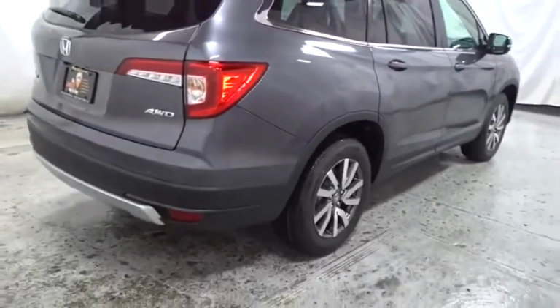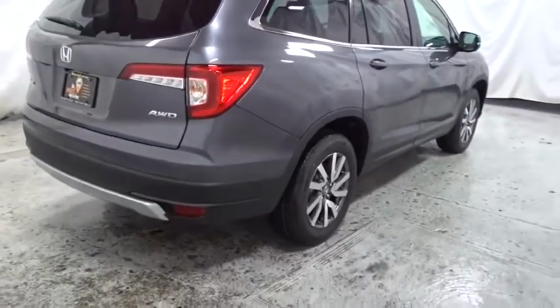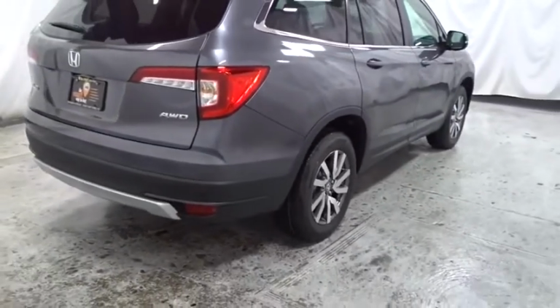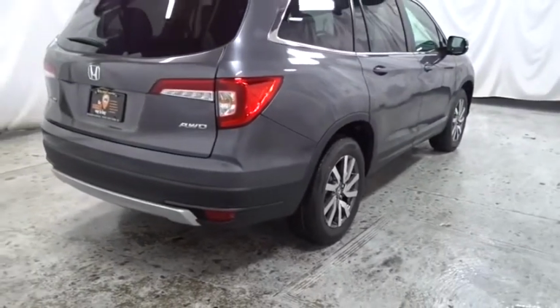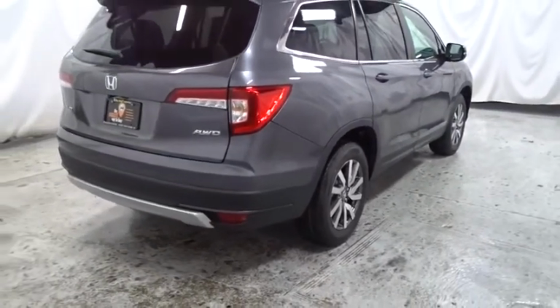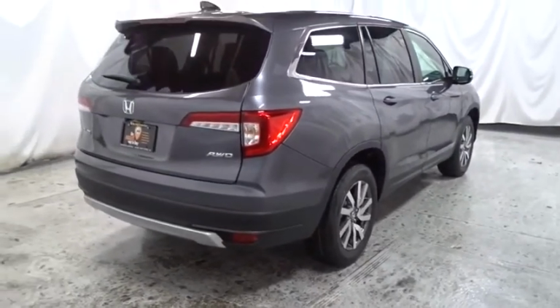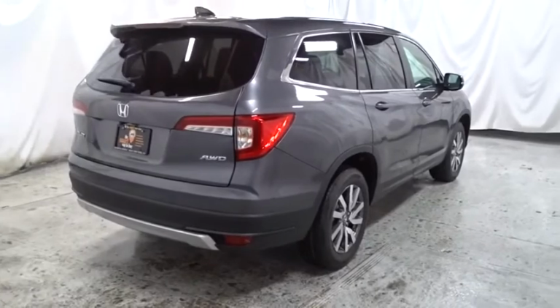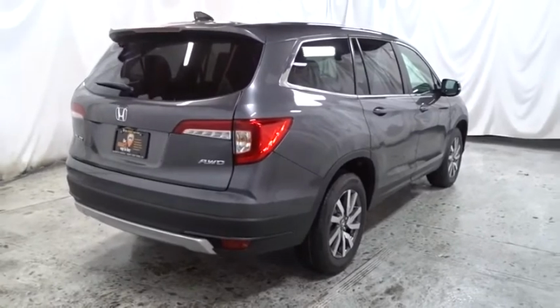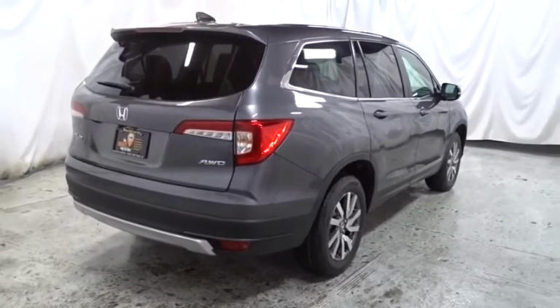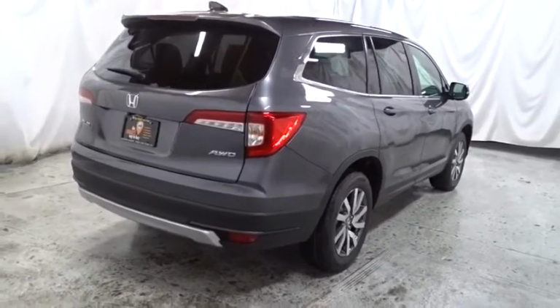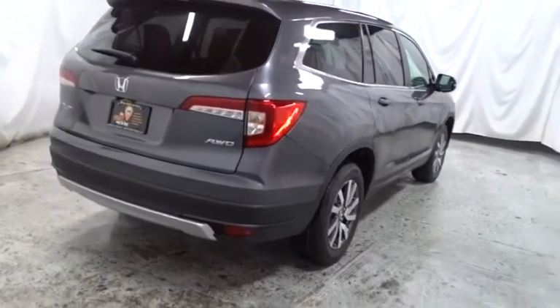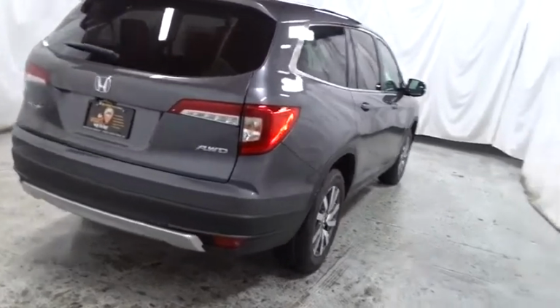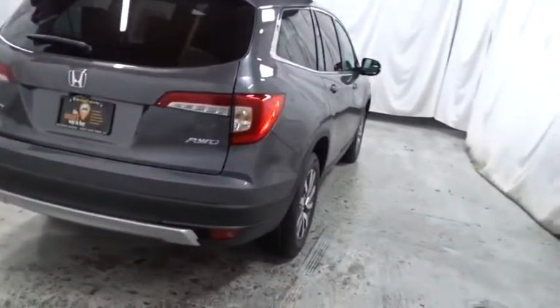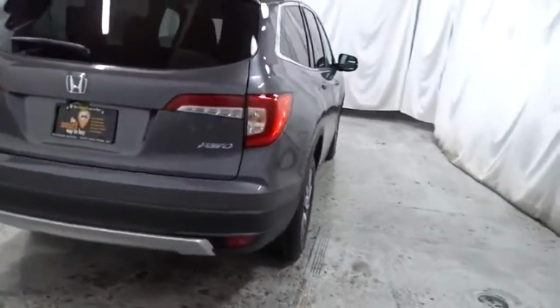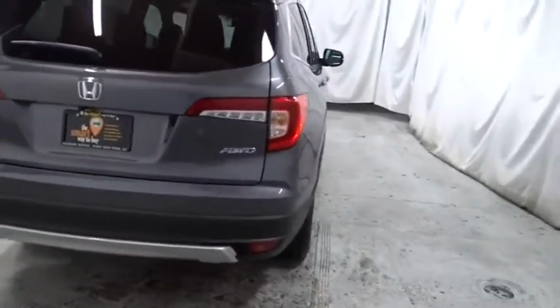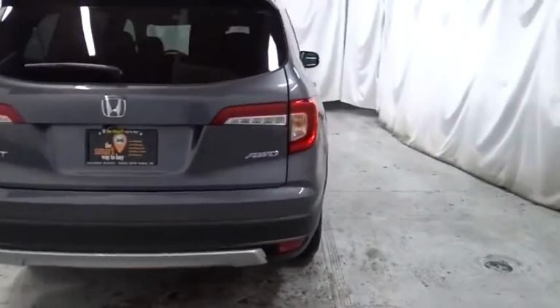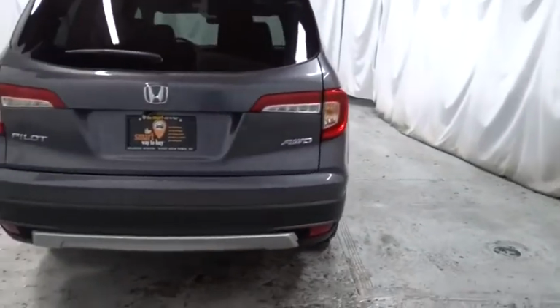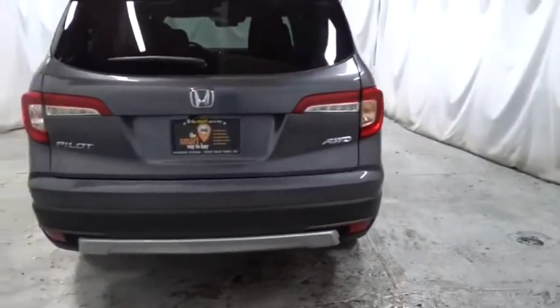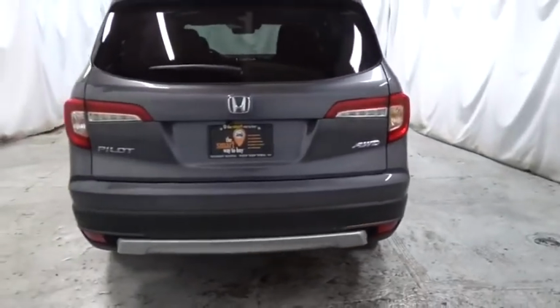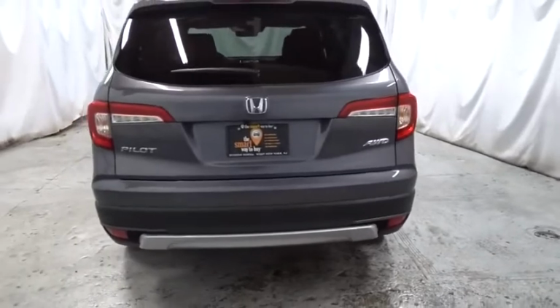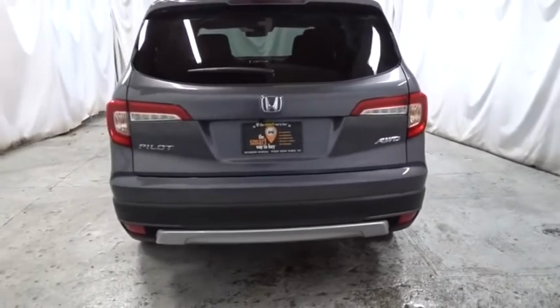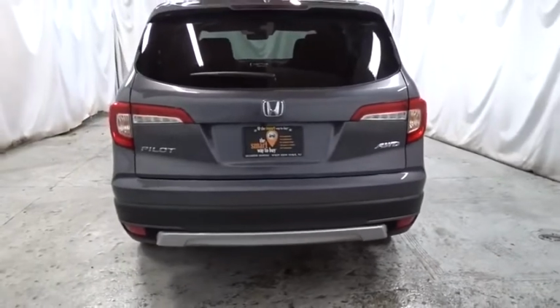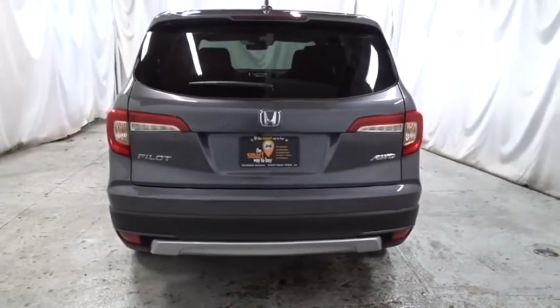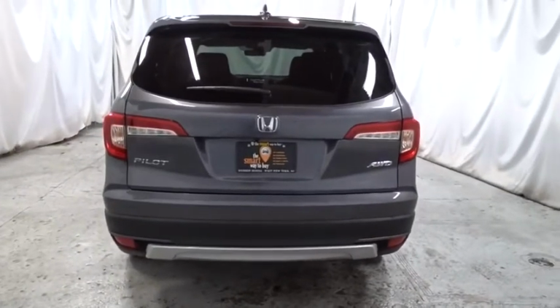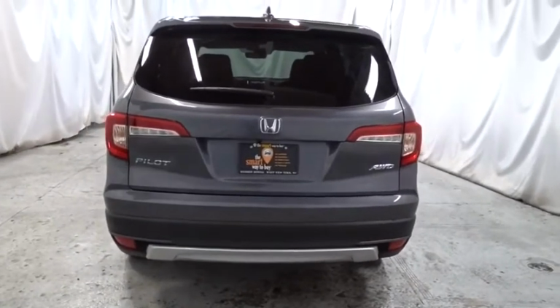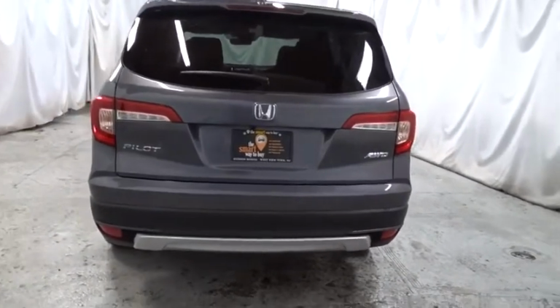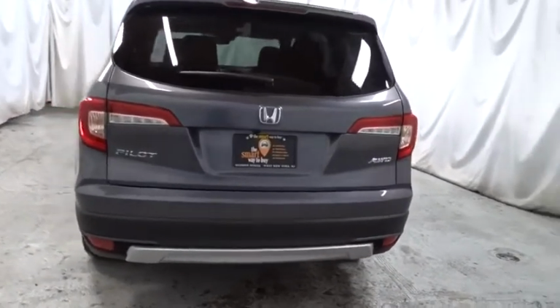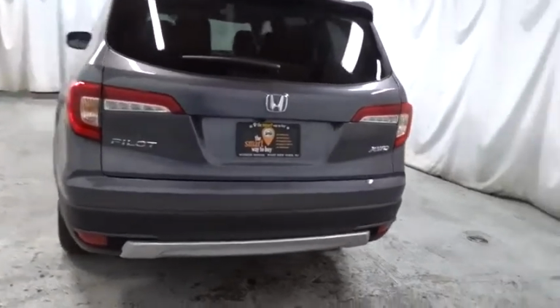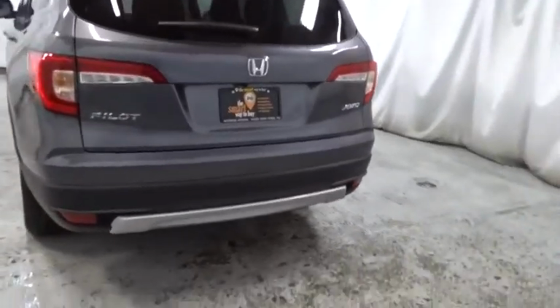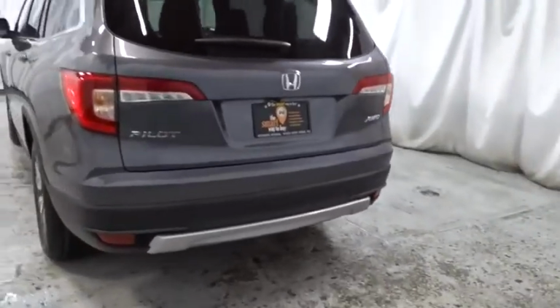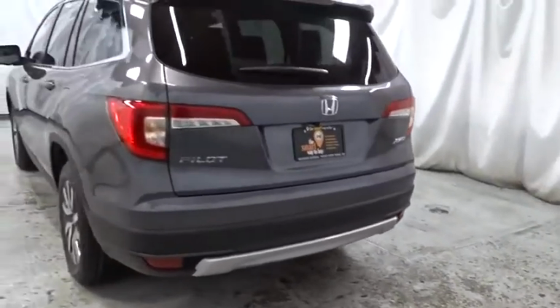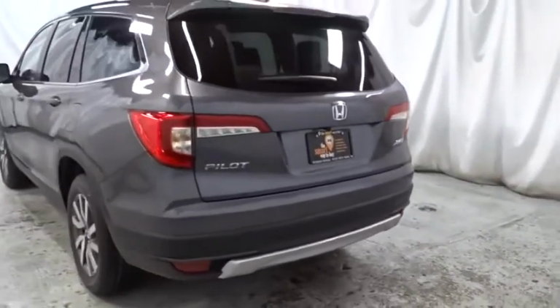Leather seats. Outside temperature gauge. Satellite radio. Tachometer. Auxiliary audio input. Subwoofer. Body color door handles. Tinted glass. Engine immobilizer. Power rear window sunshade.